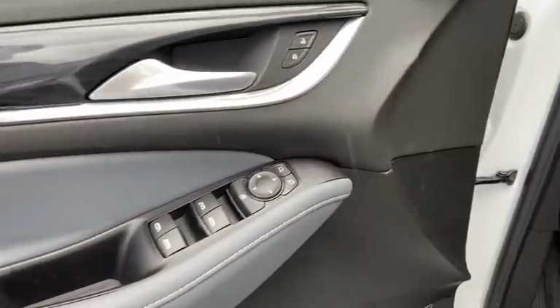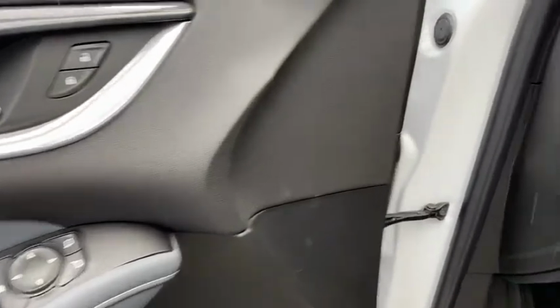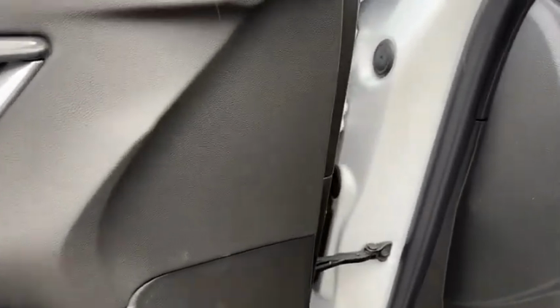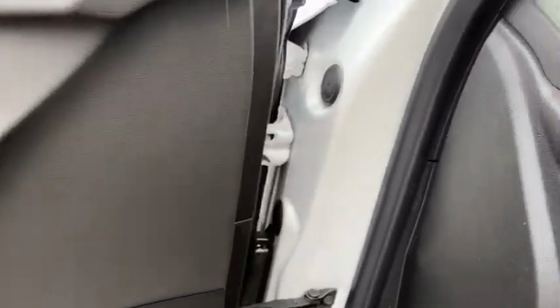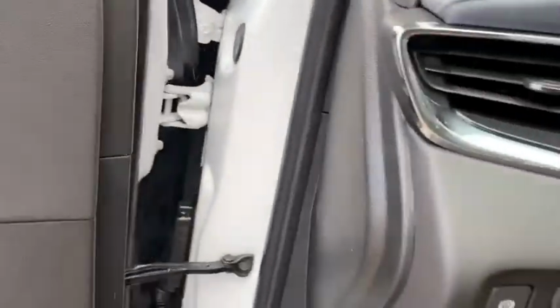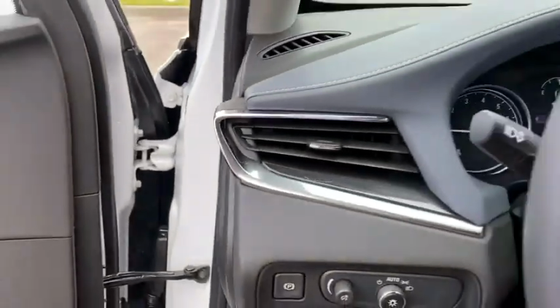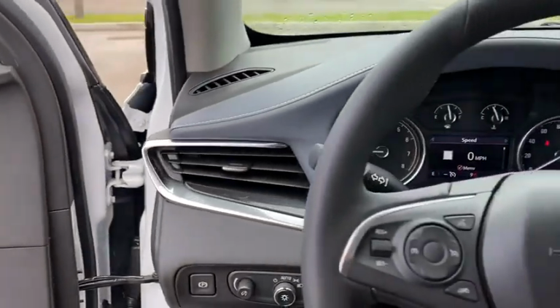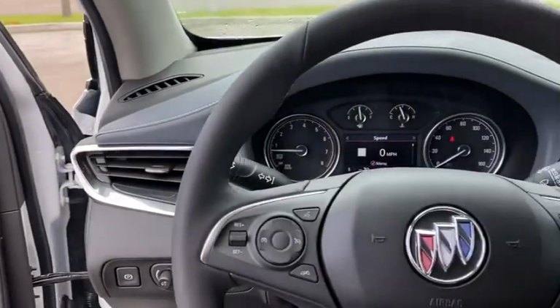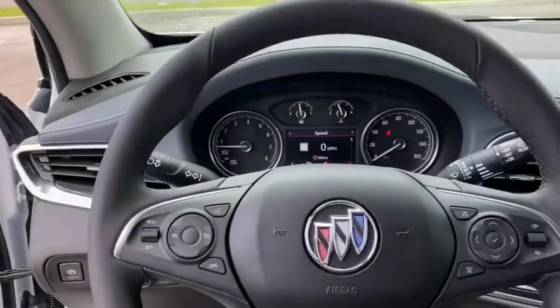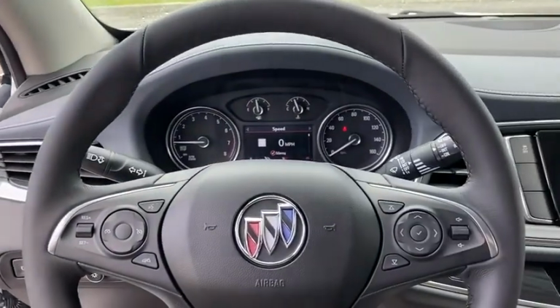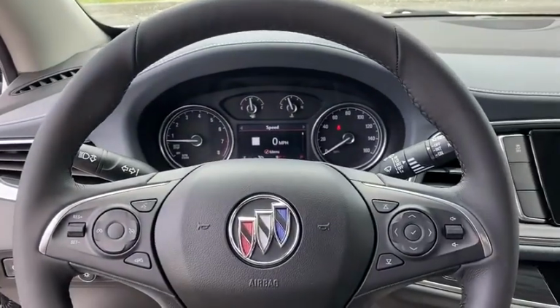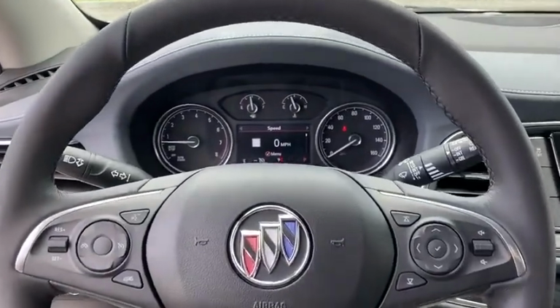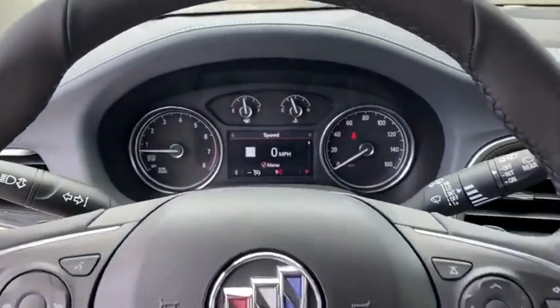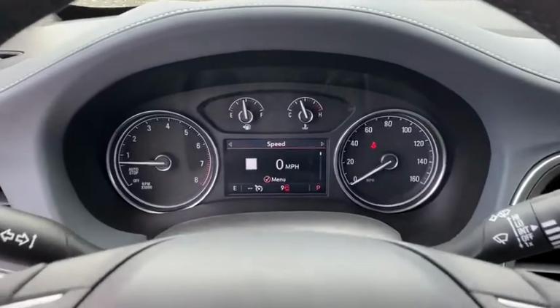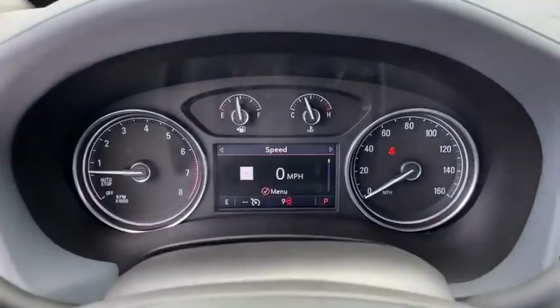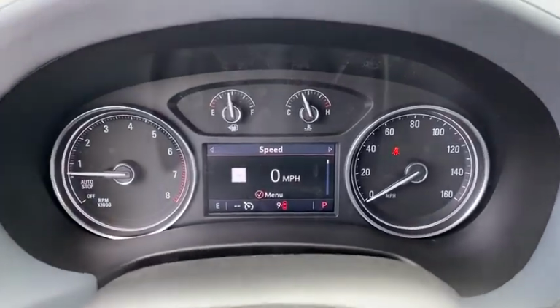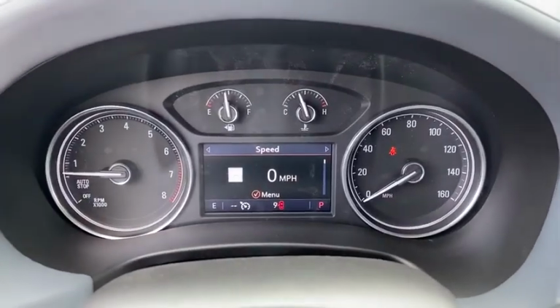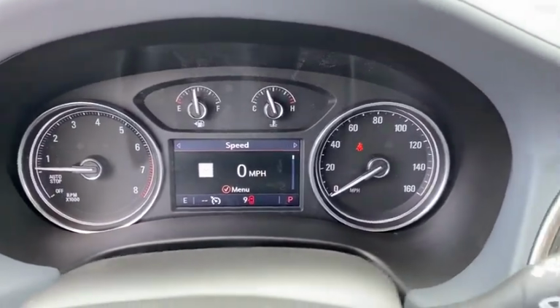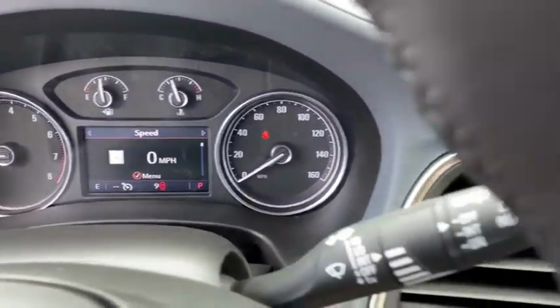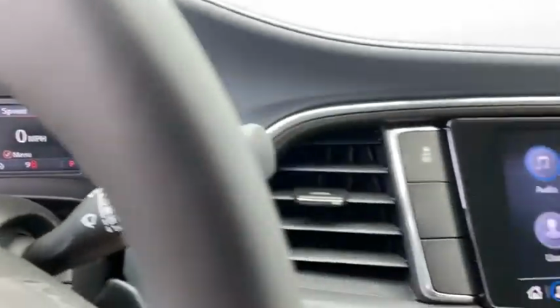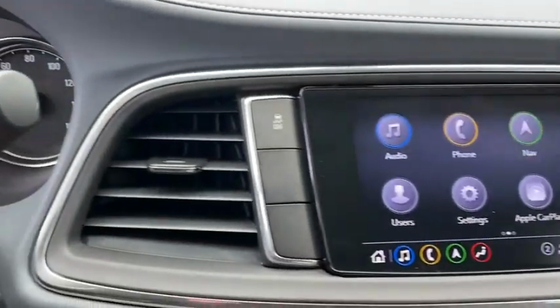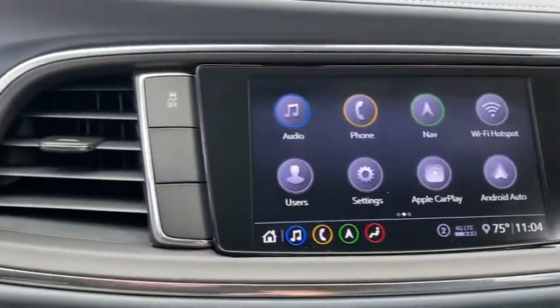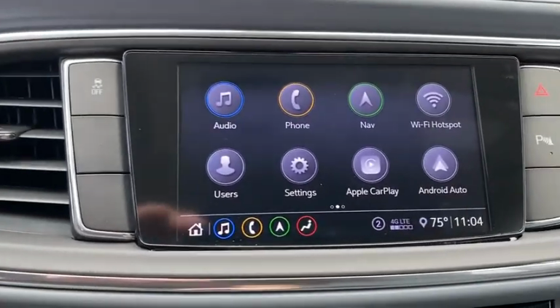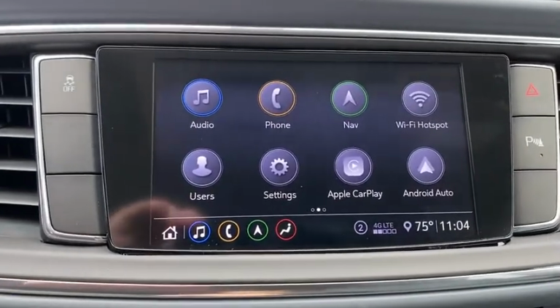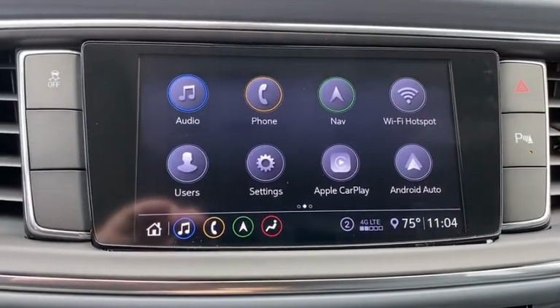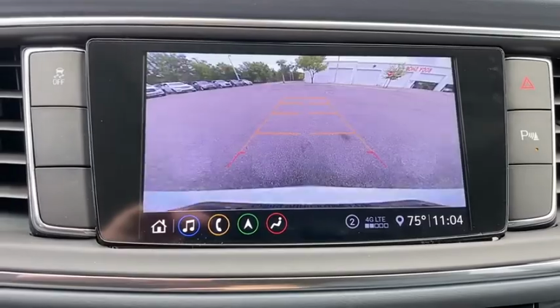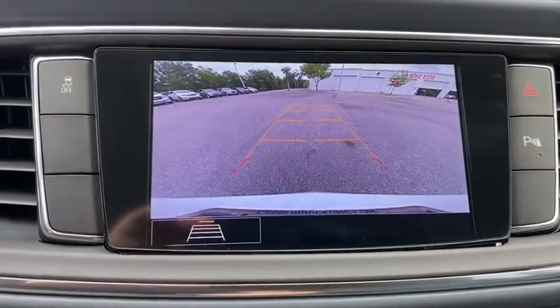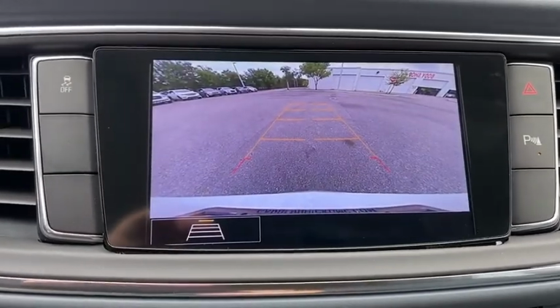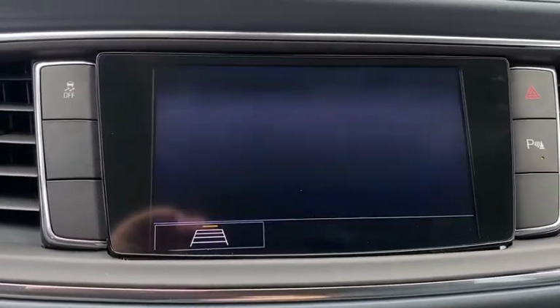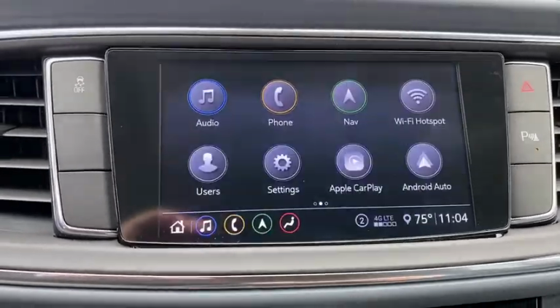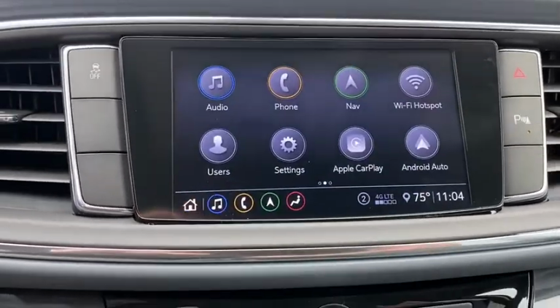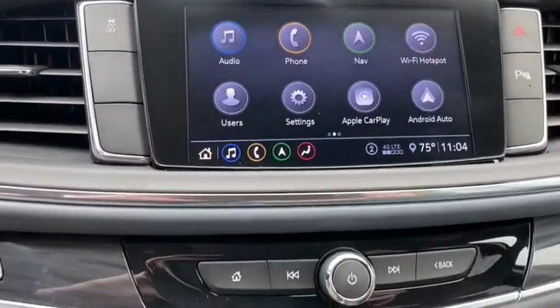Universal garage door opener, rear window defroster, electronic stability control, compass, heated front driver and passenger seats, power windows, trip computer, security system, and remote keyless entry.